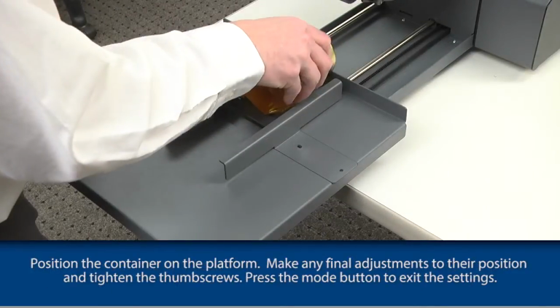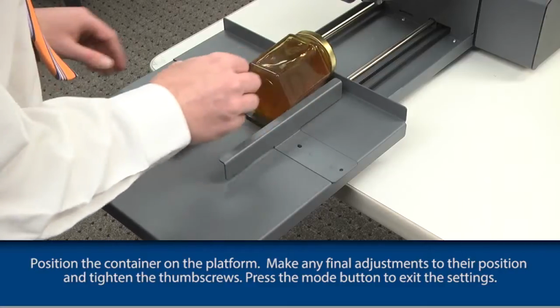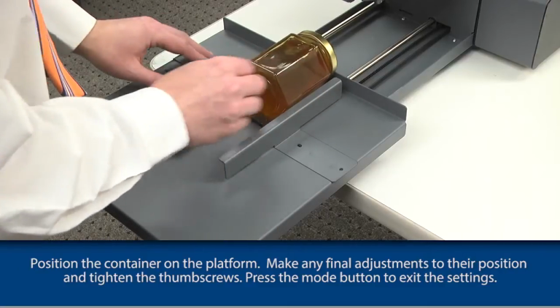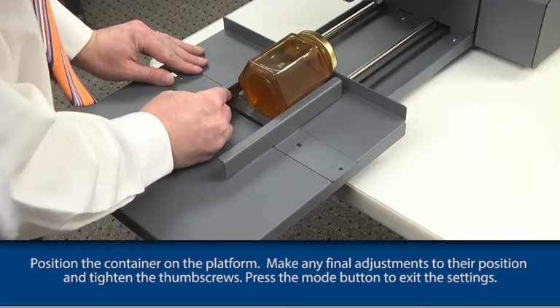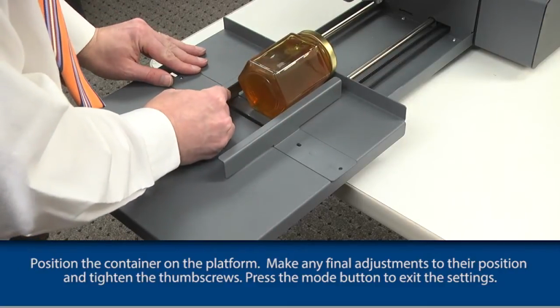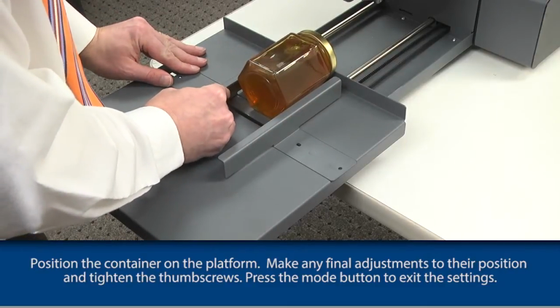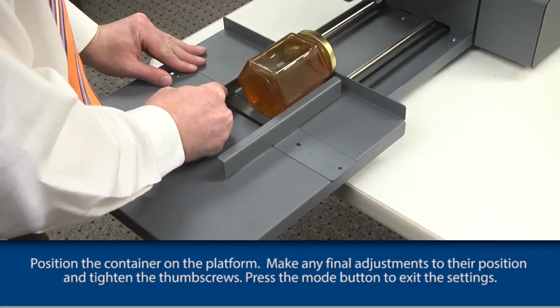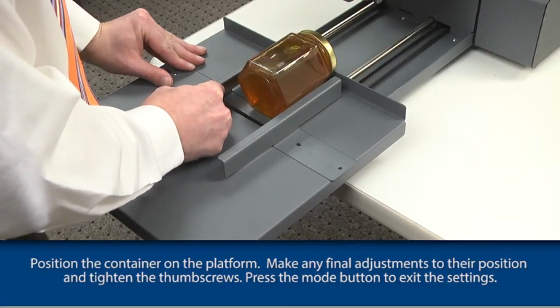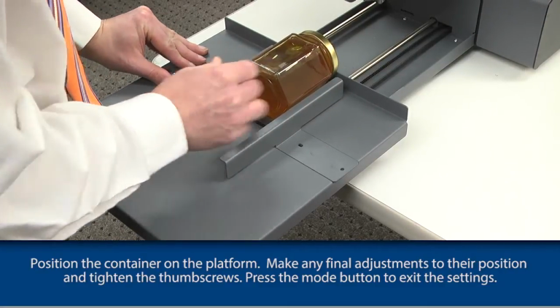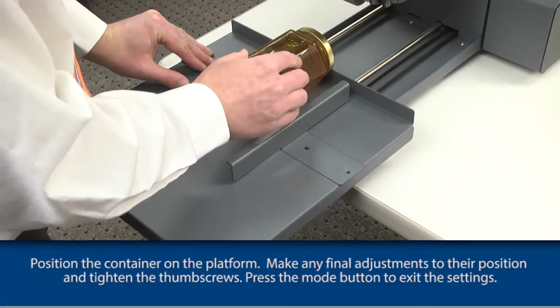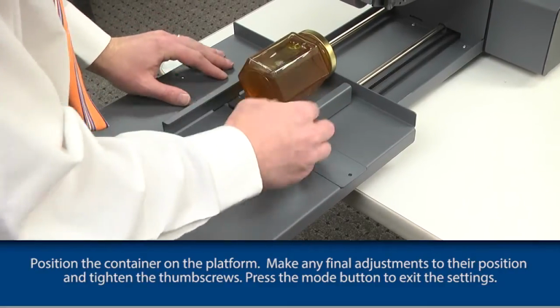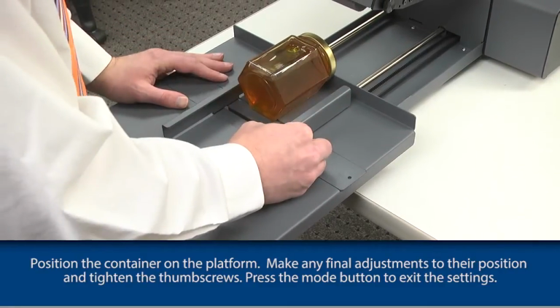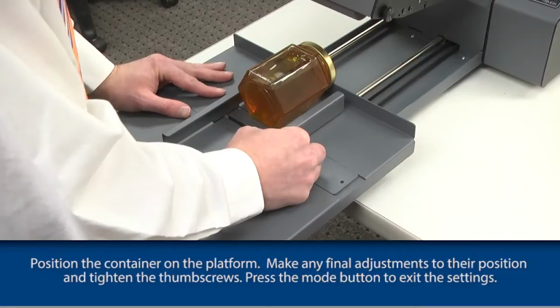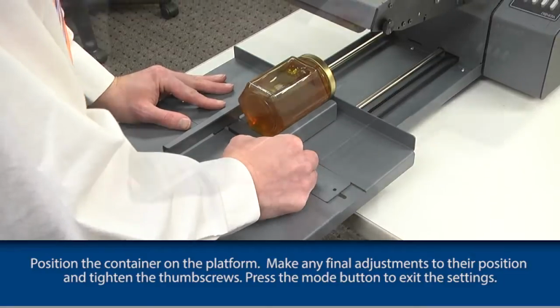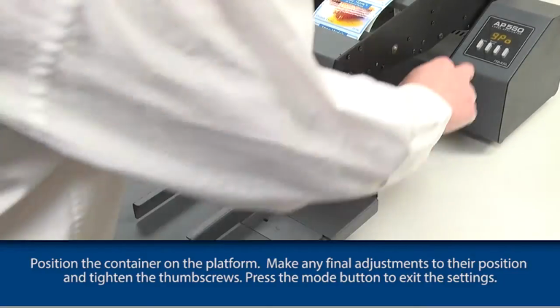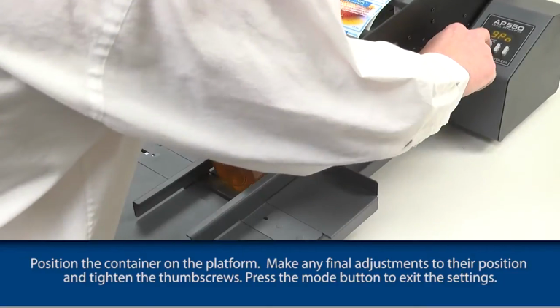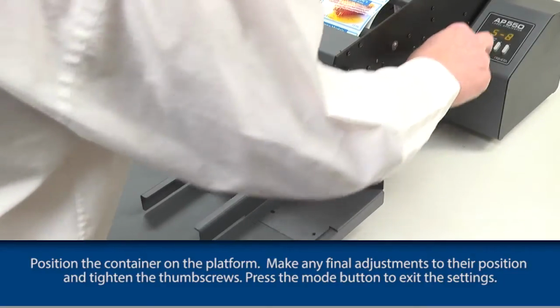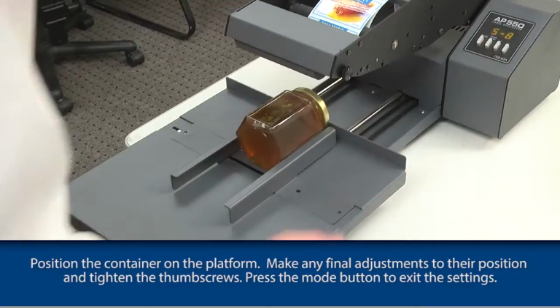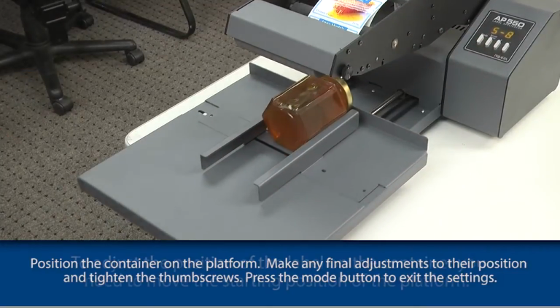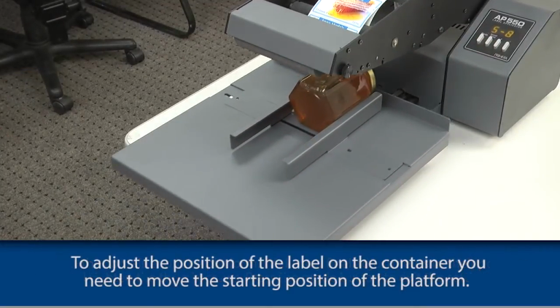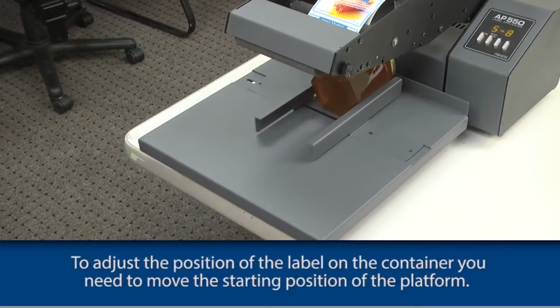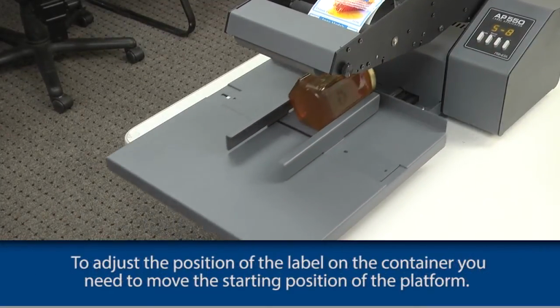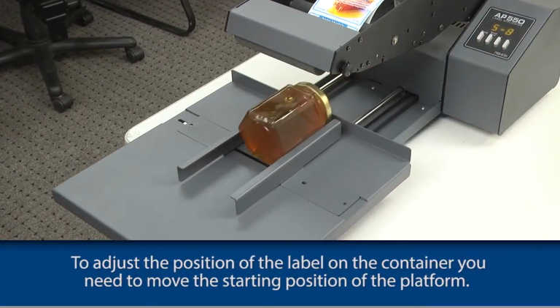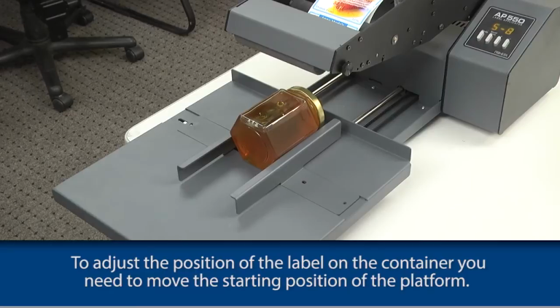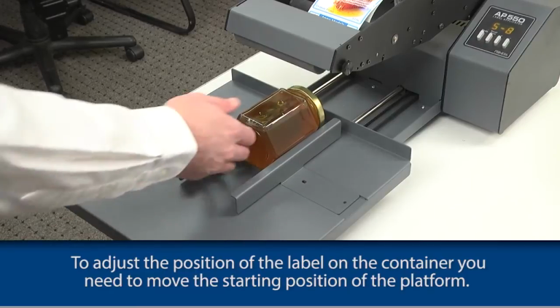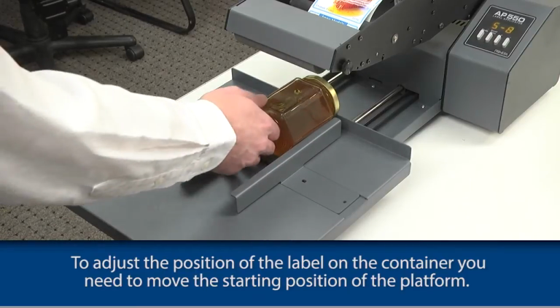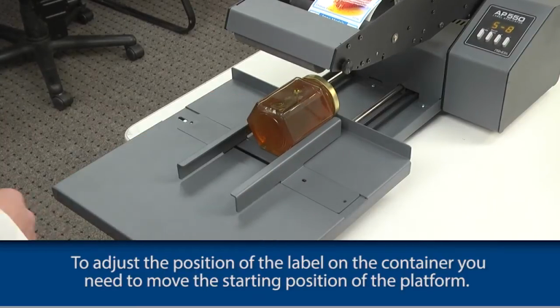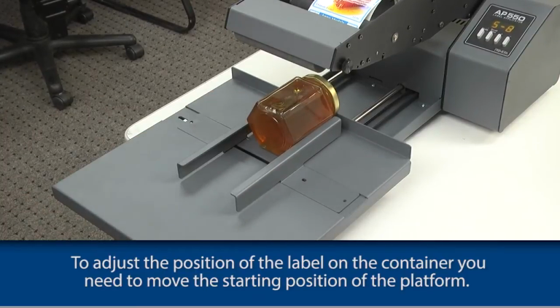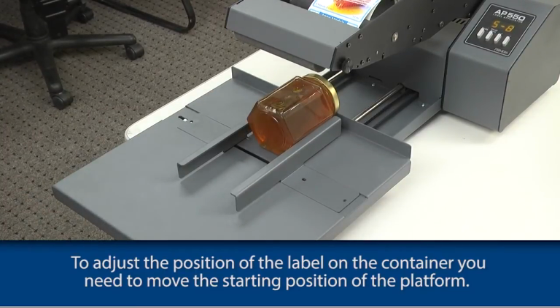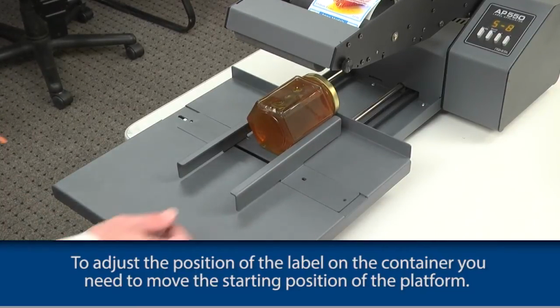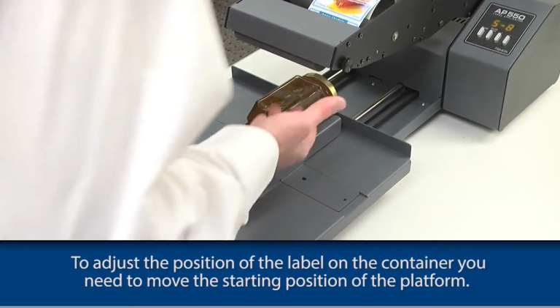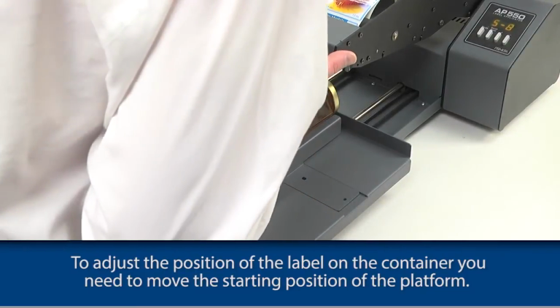Position the container on the platform. Make any final adjustments to their position and tighten the thumb screws. Press the mode button to exit the settings. To adjust the position of the label on the container, you need to move to the starting position of the platform.